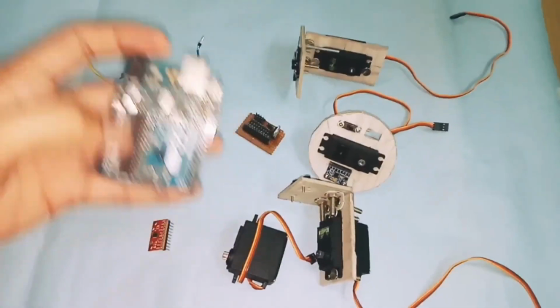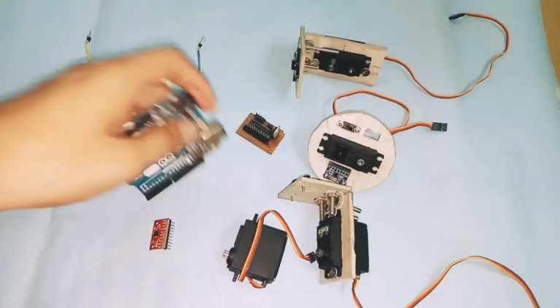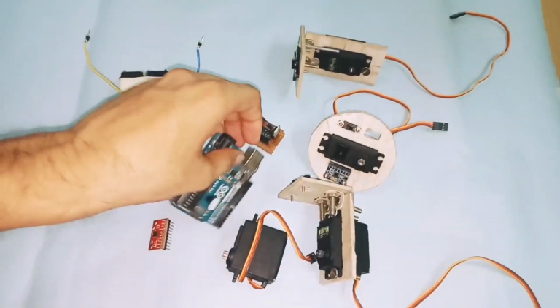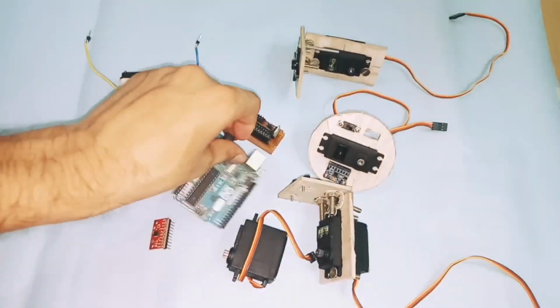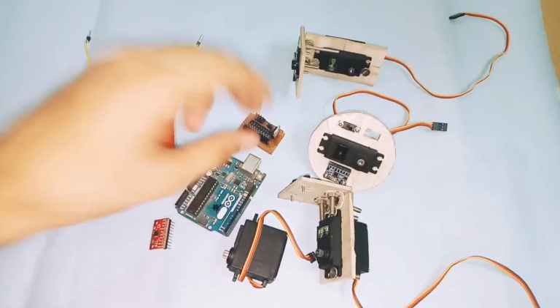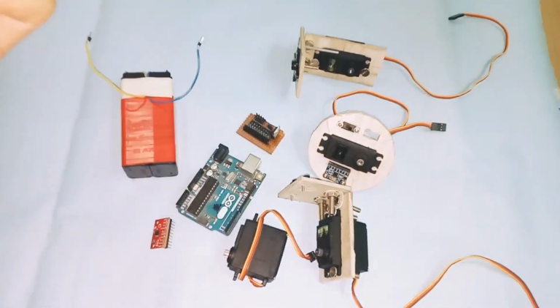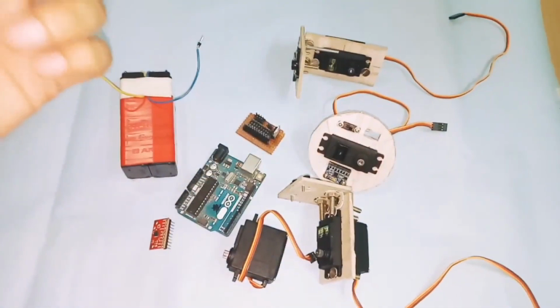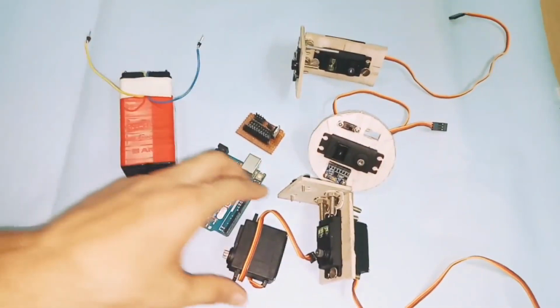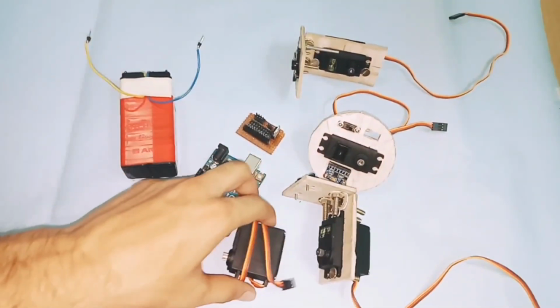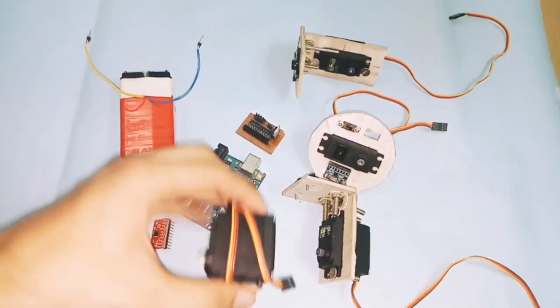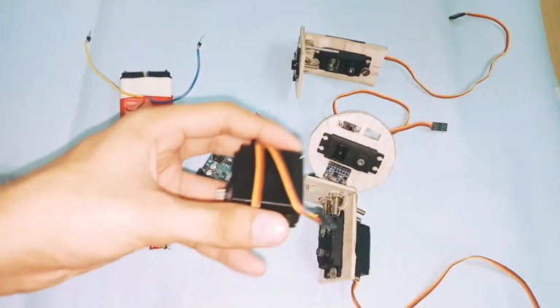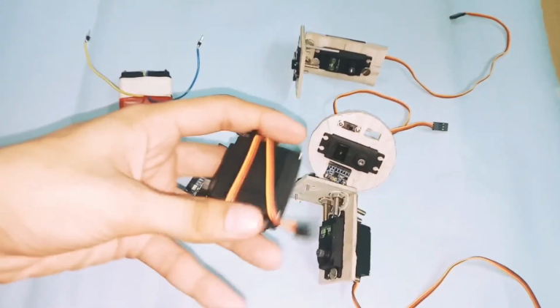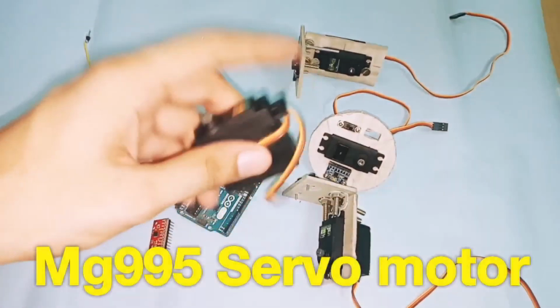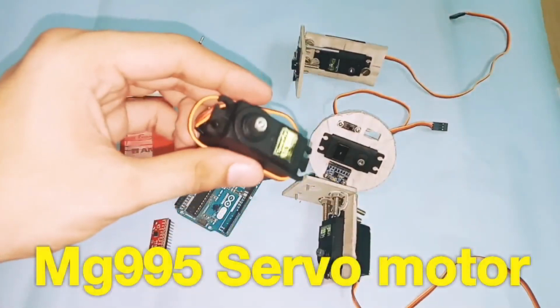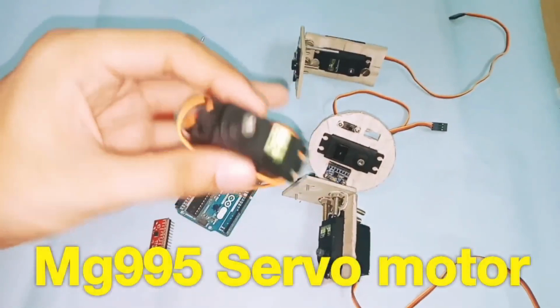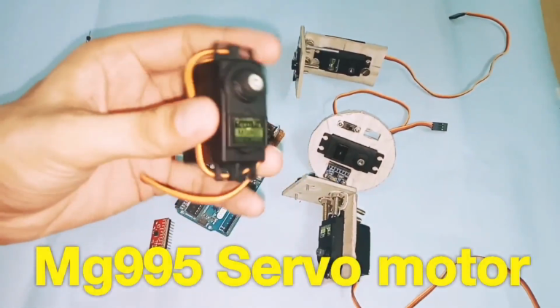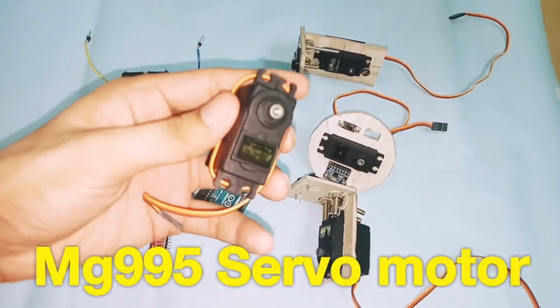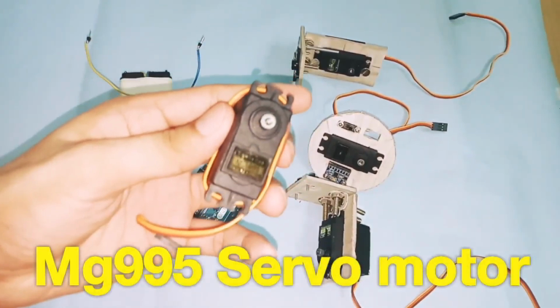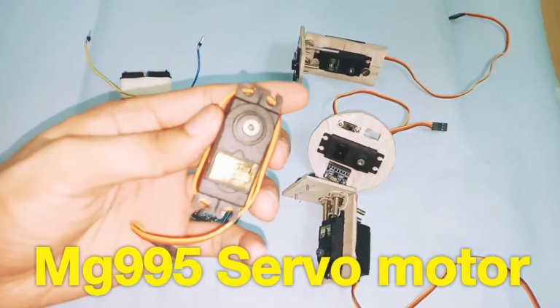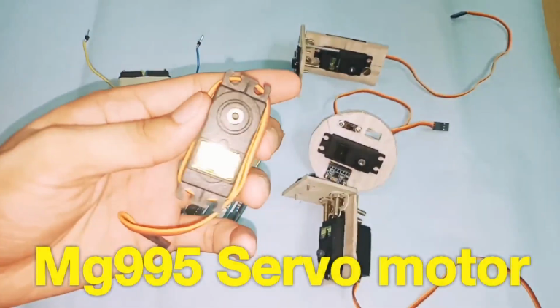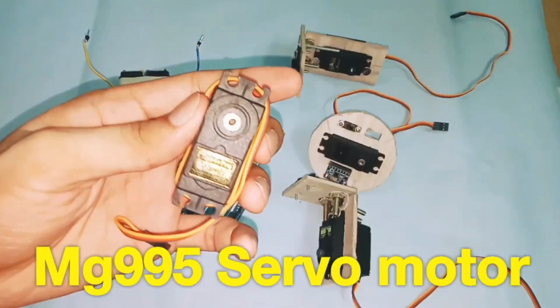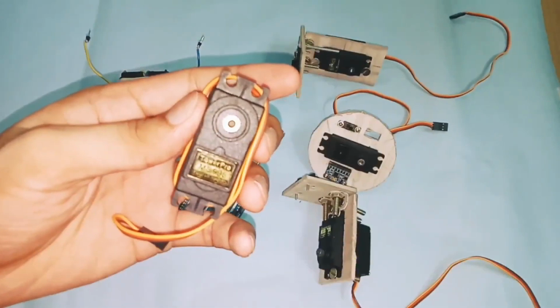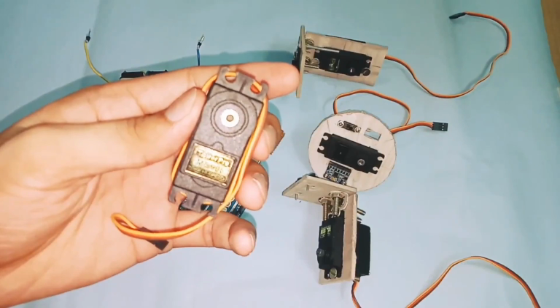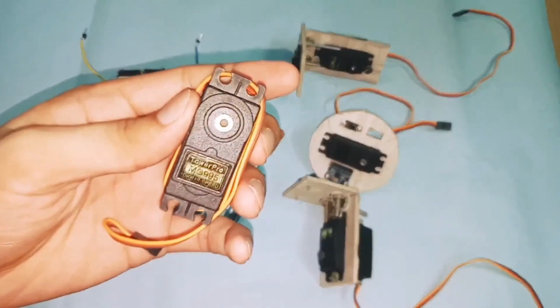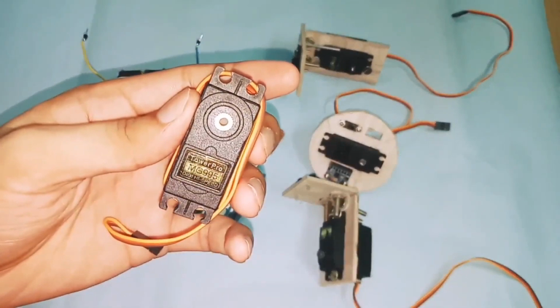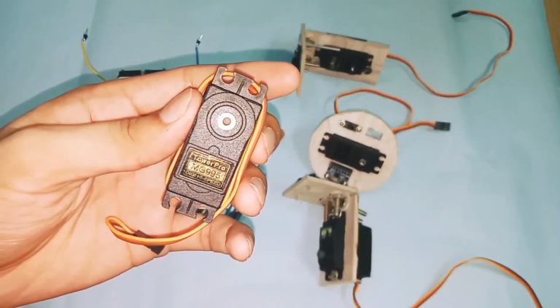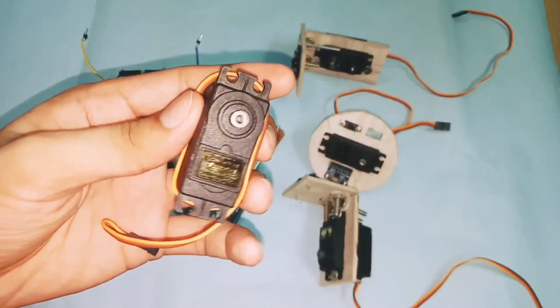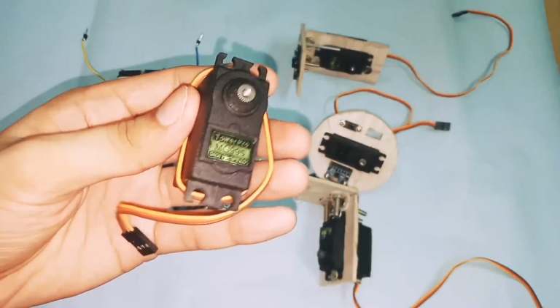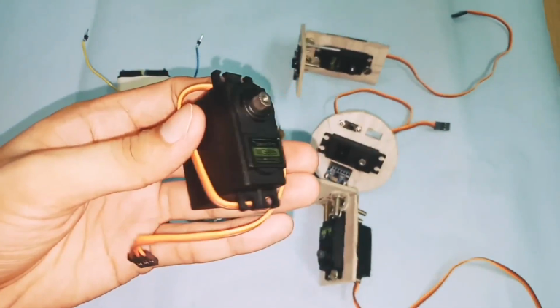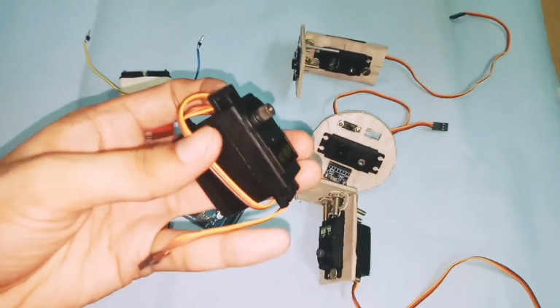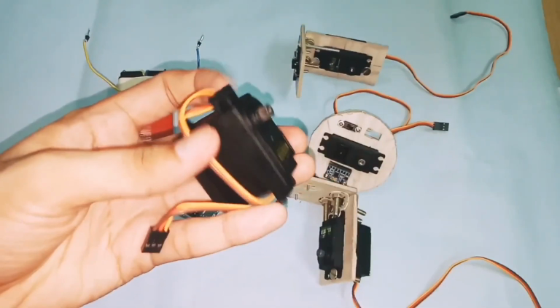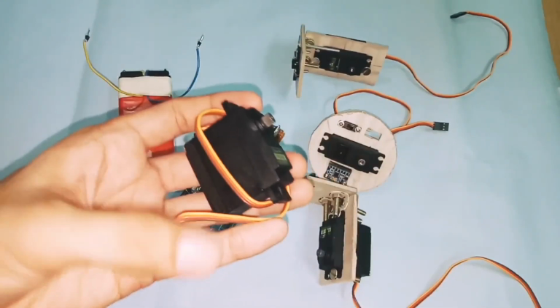The second component is a servo motor, the MG 995. Its operating voltage is 5 volts to 7 volts.